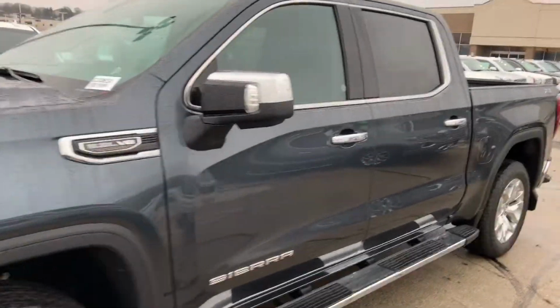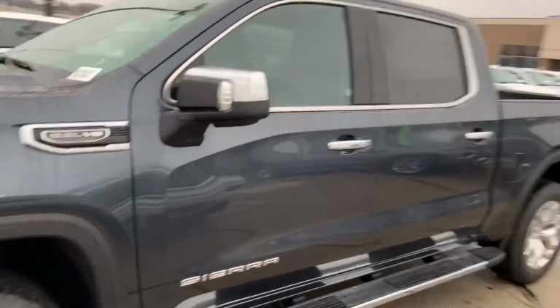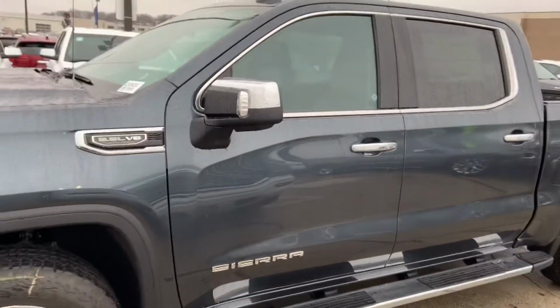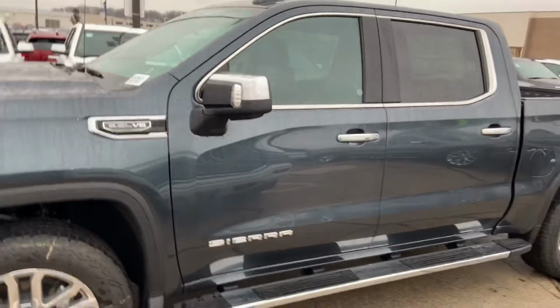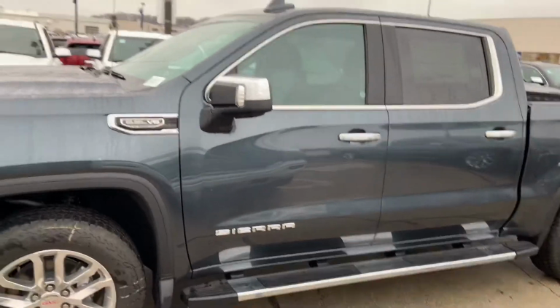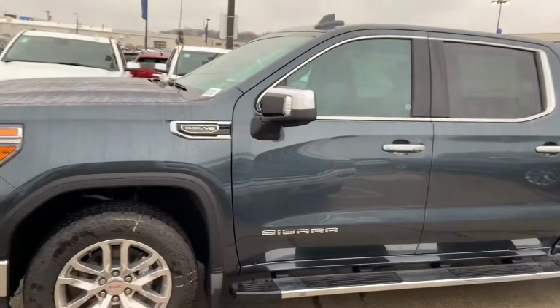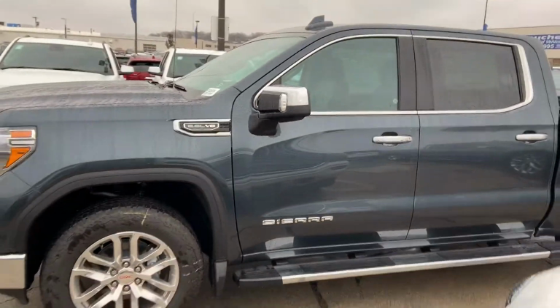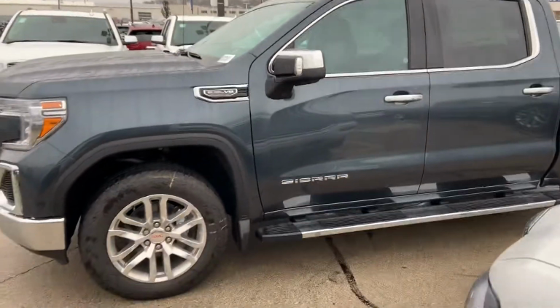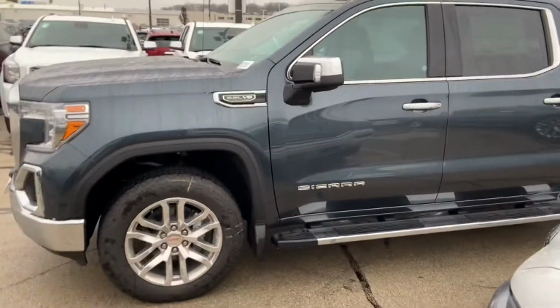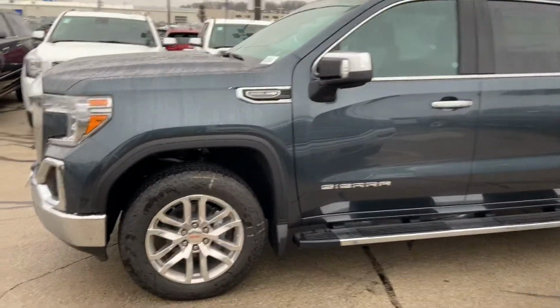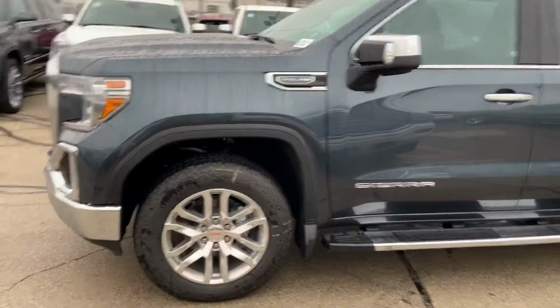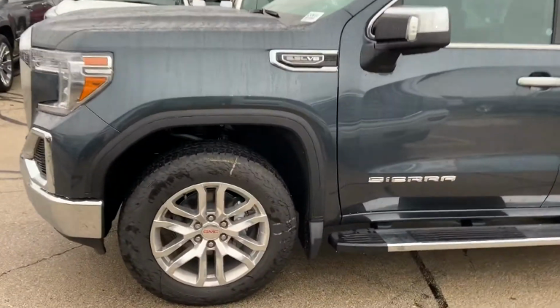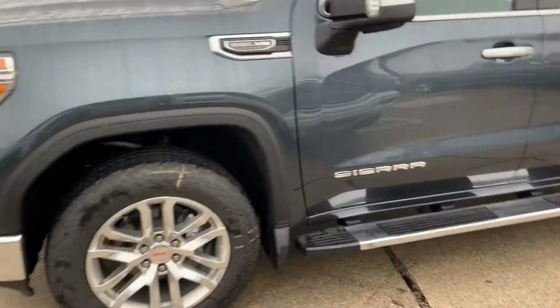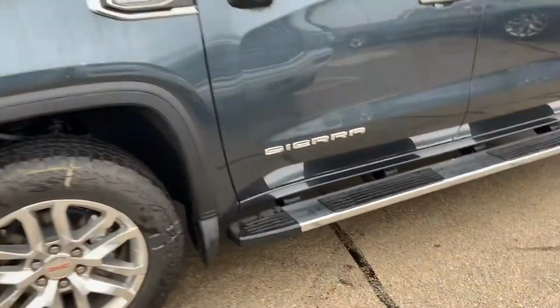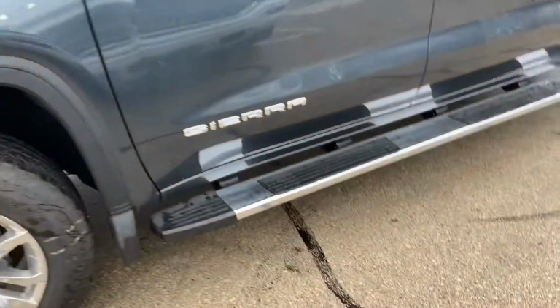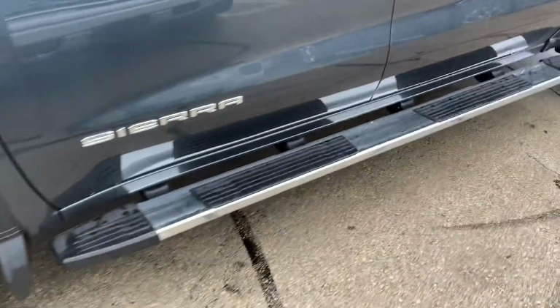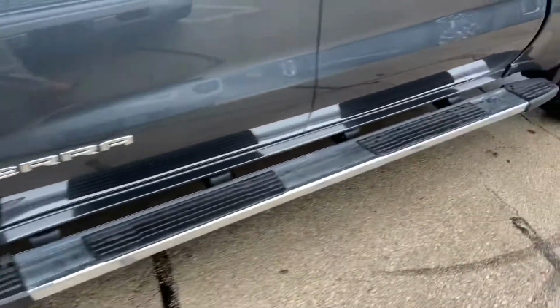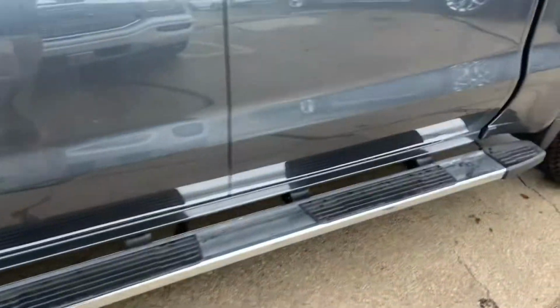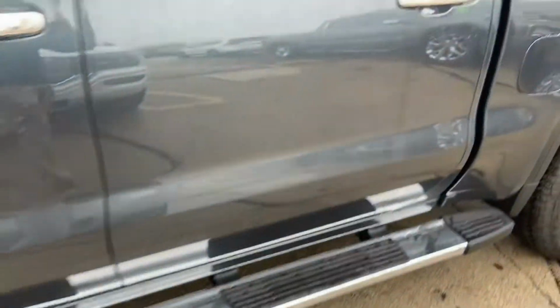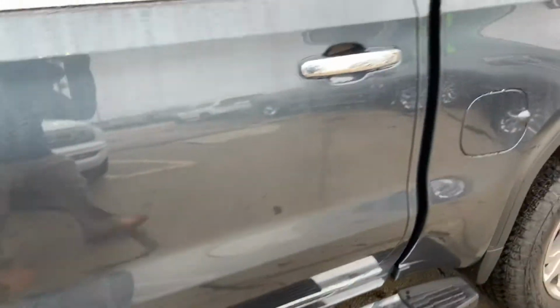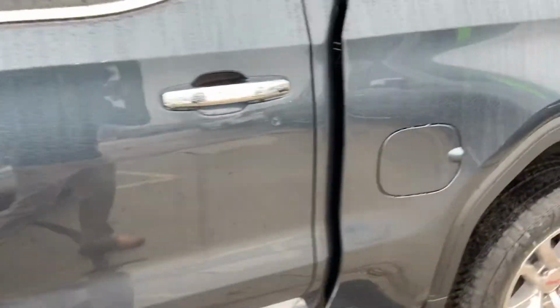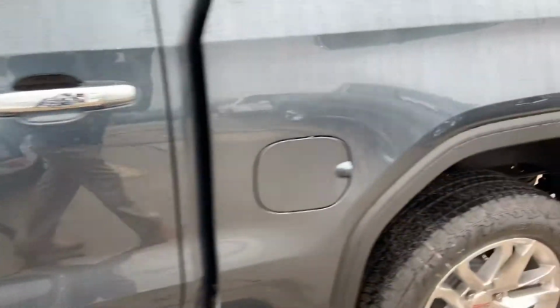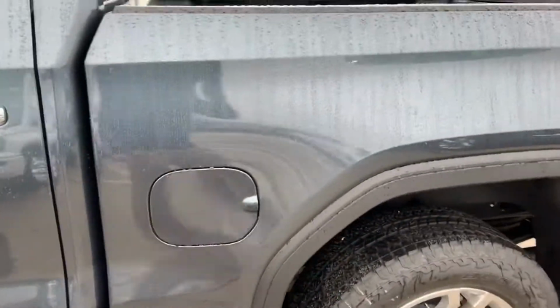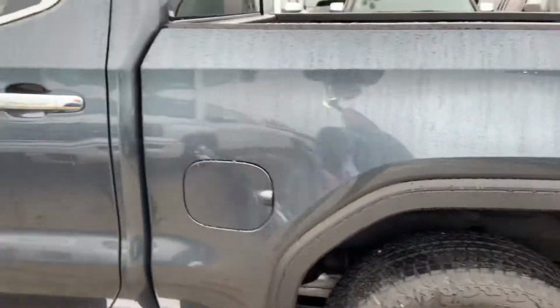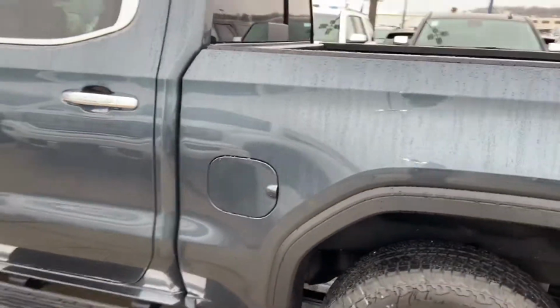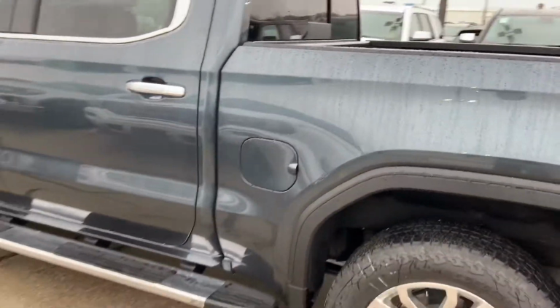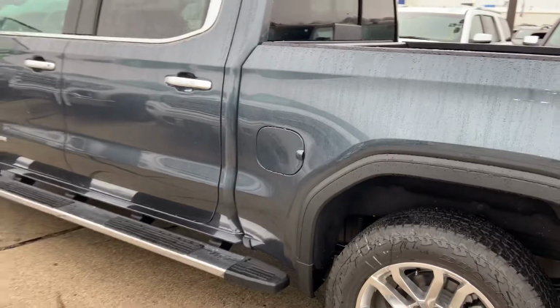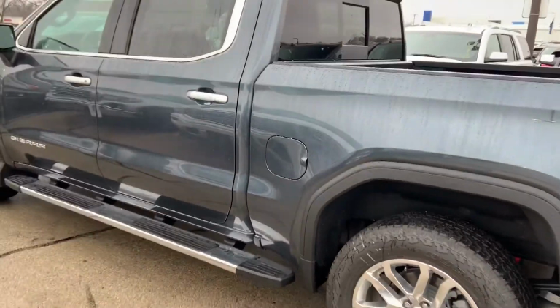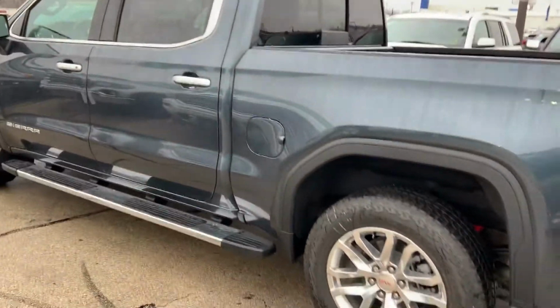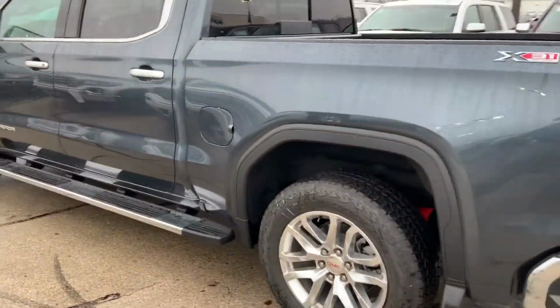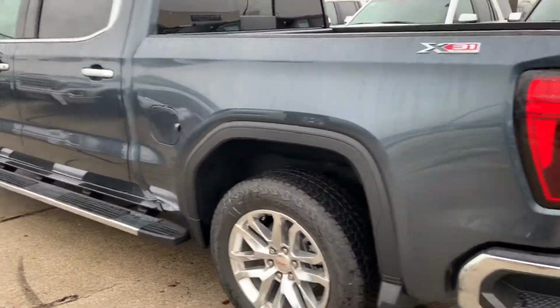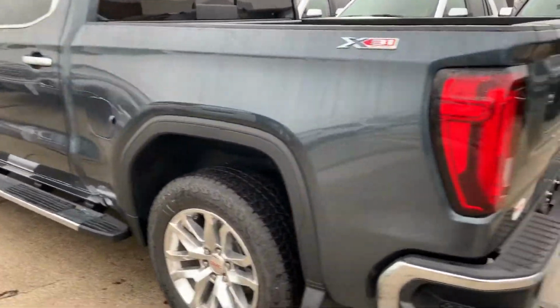Here's a shot of the GMC Sierra Crew Cab SLT premium package, nice high polish 20-inch alloy wheels, 6-inch chrome tubular assist steps, beautiful dark sky metallic exterior paint, which is a mixture between gray, green, and blue.